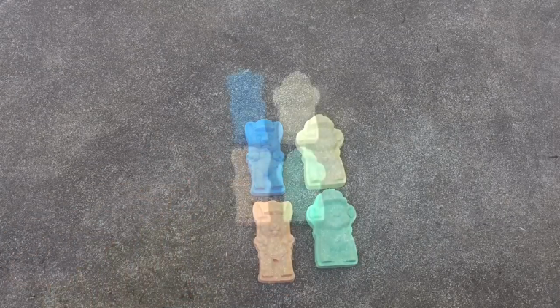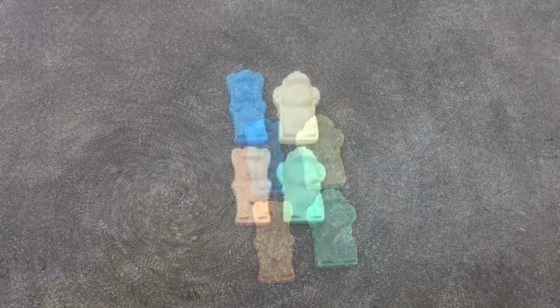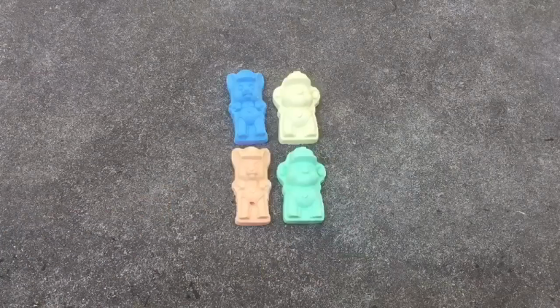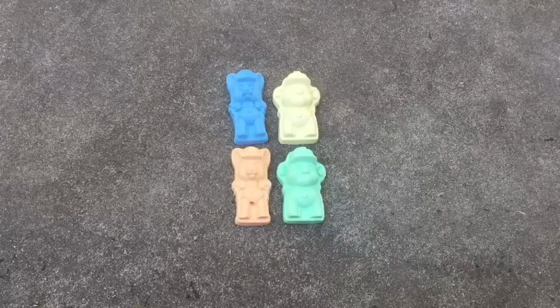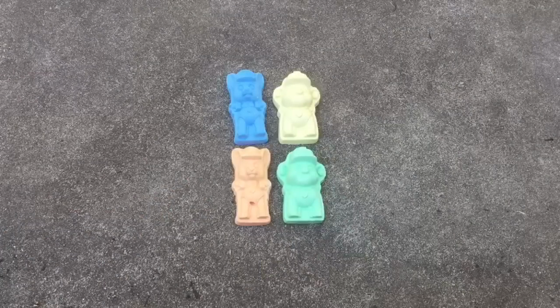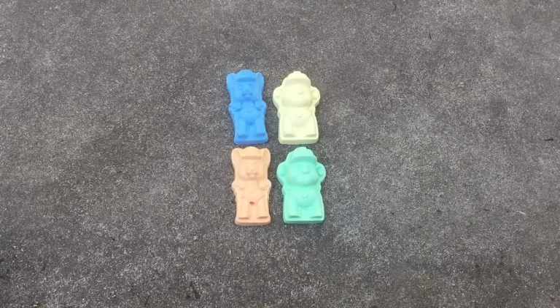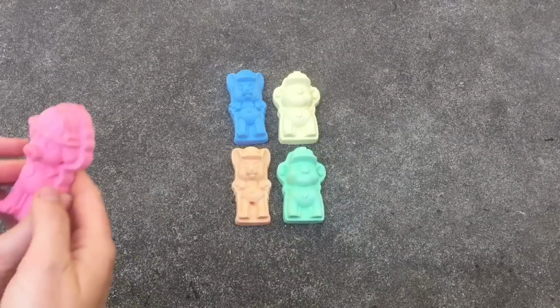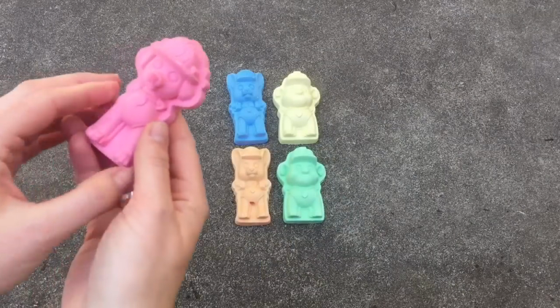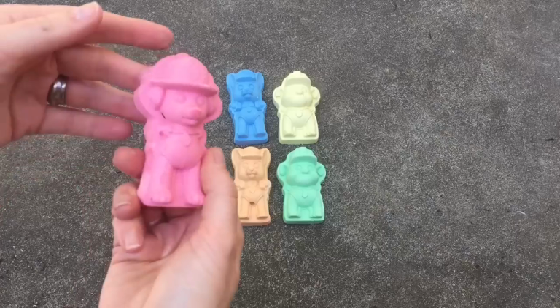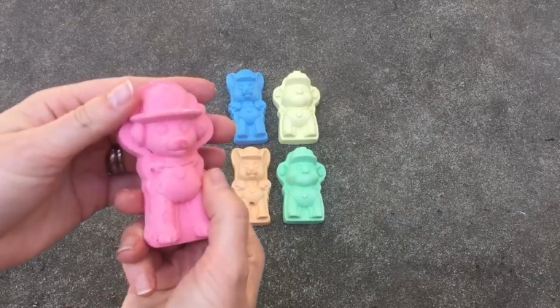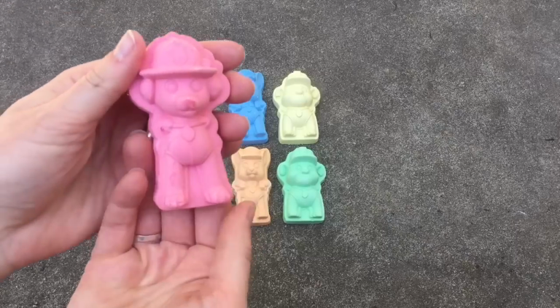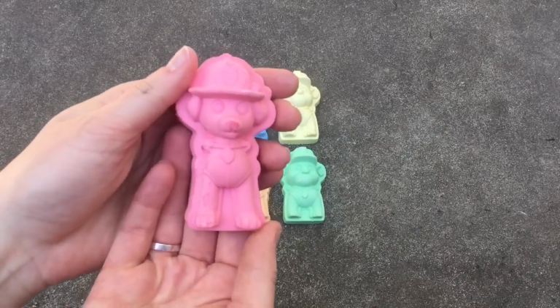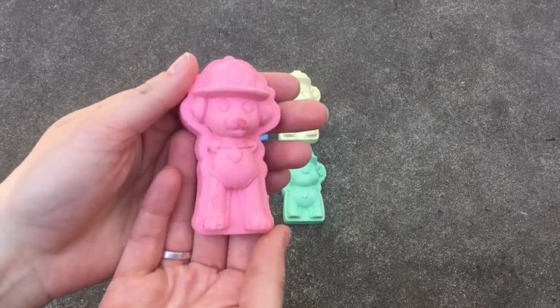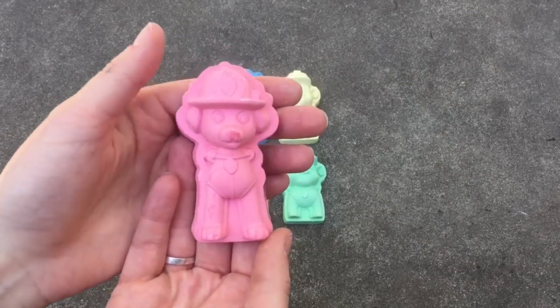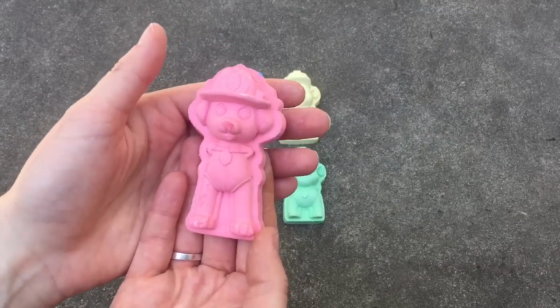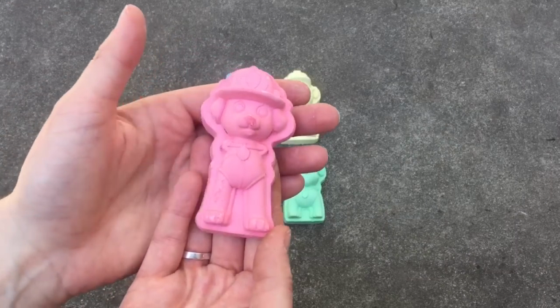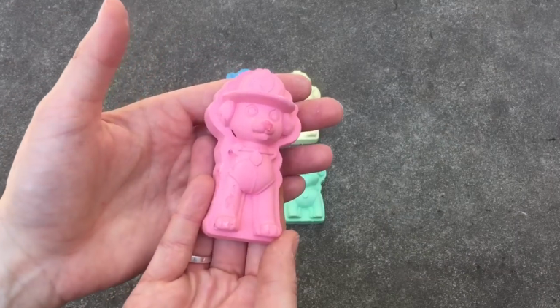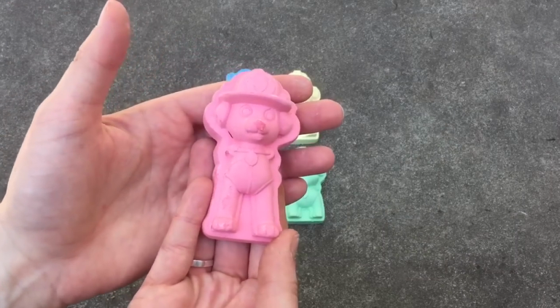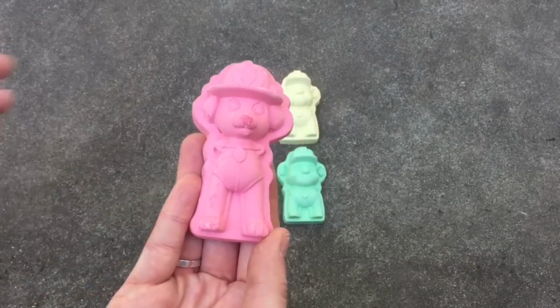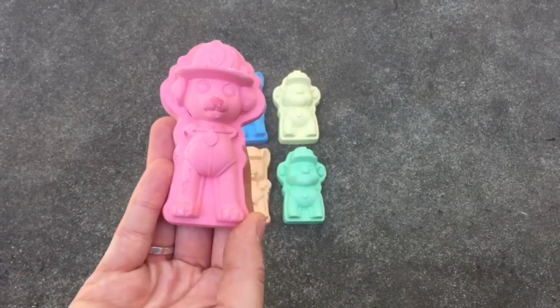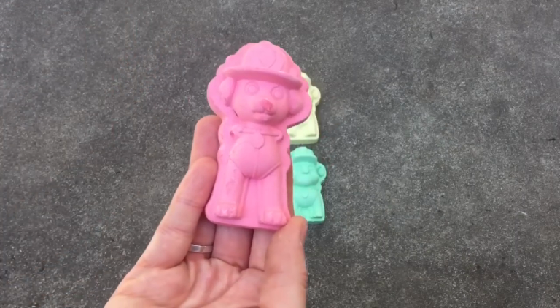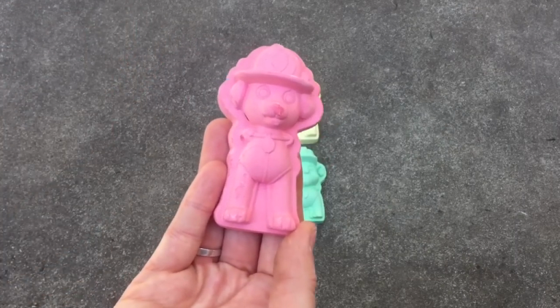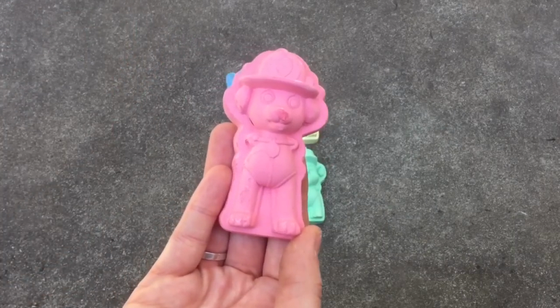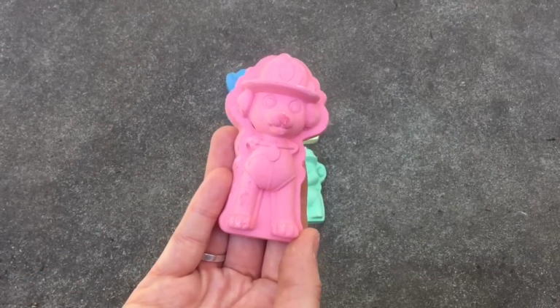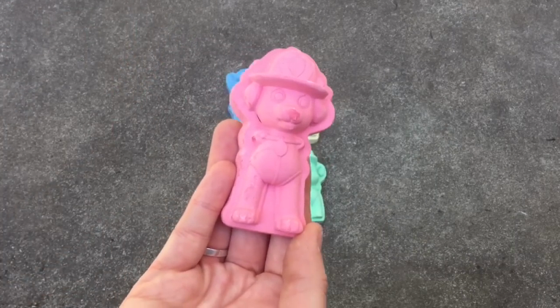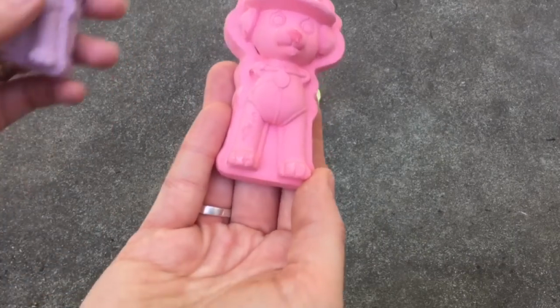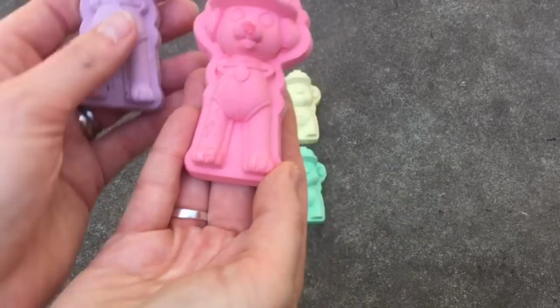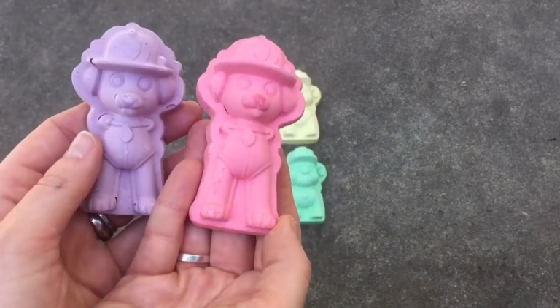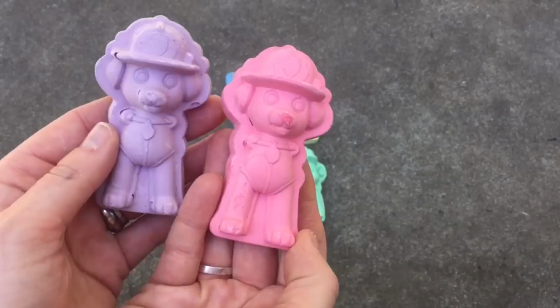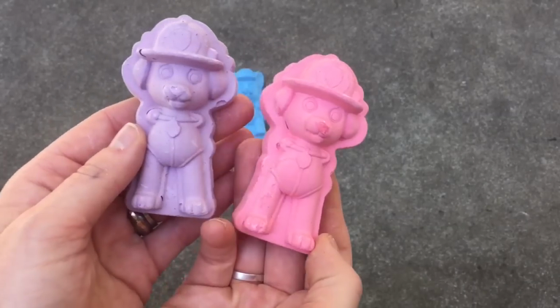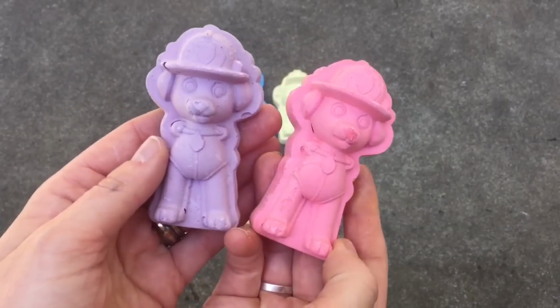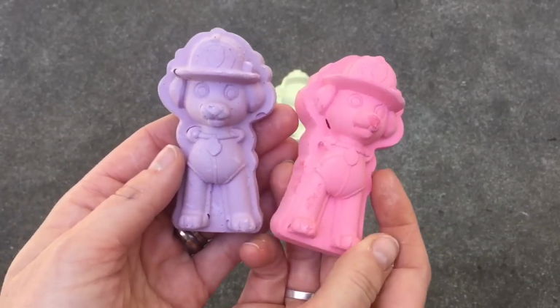And finally we have Marshall and this is red. We also have a purple Marshall.